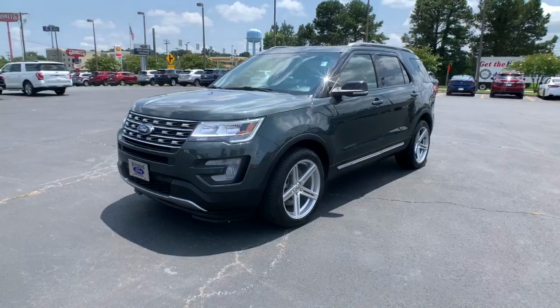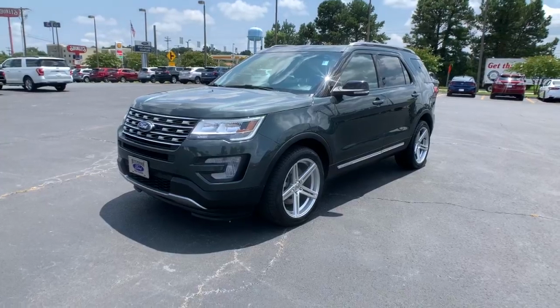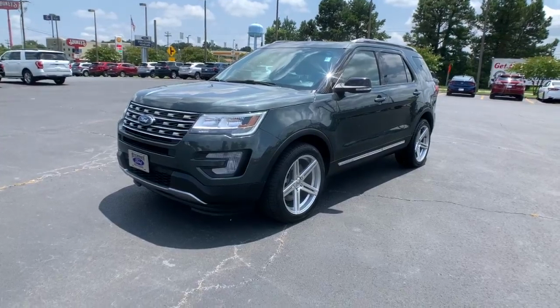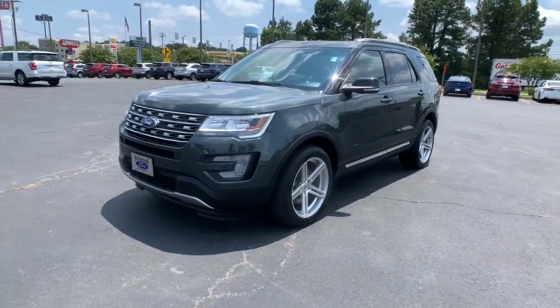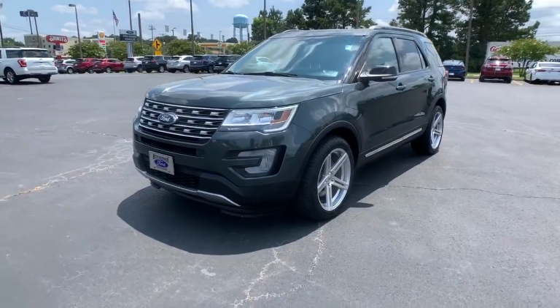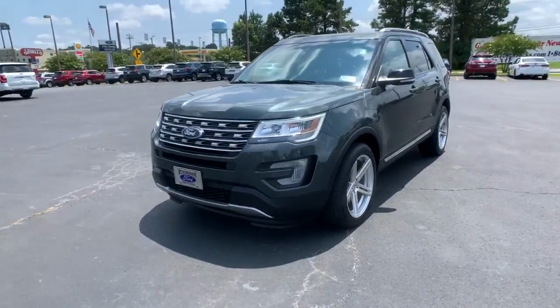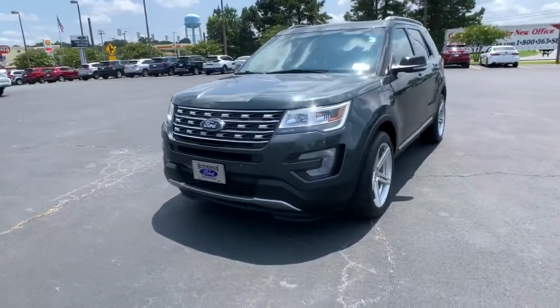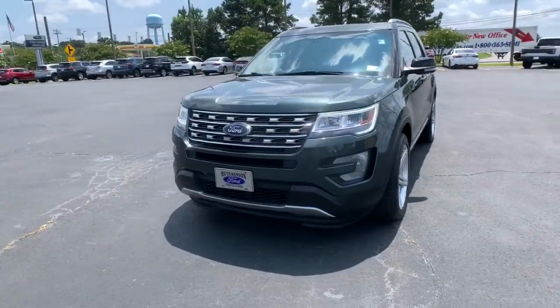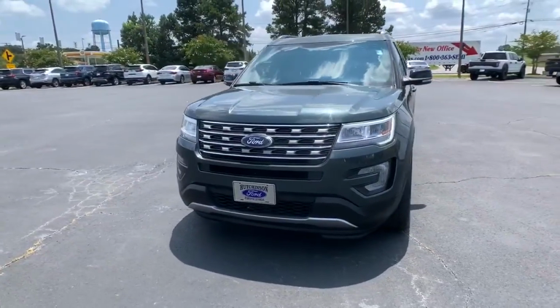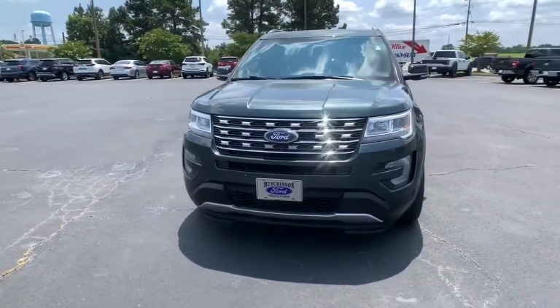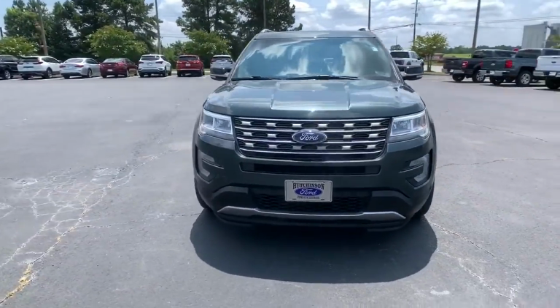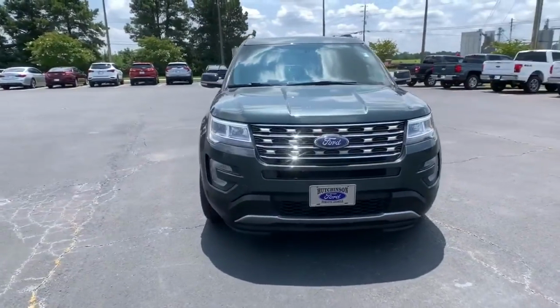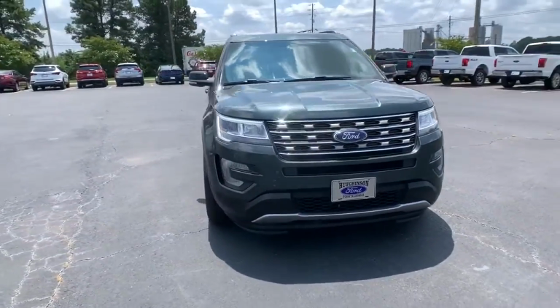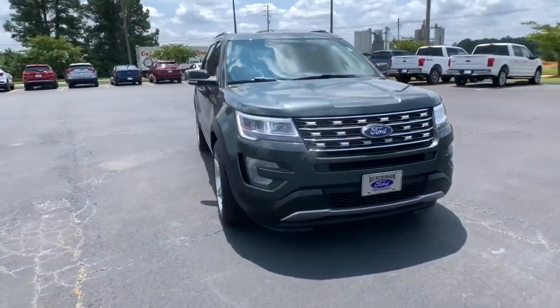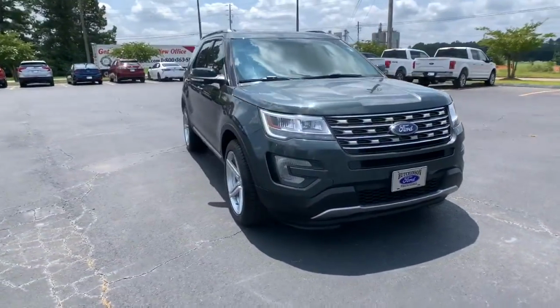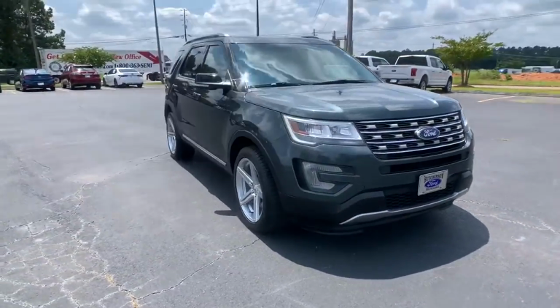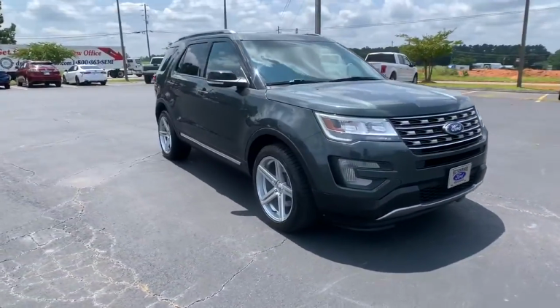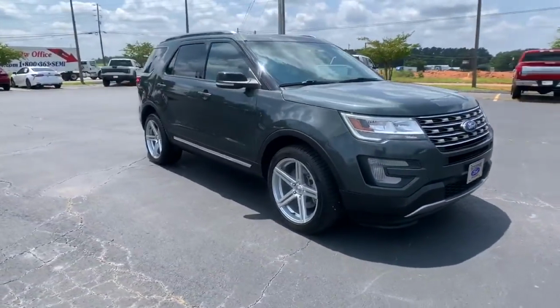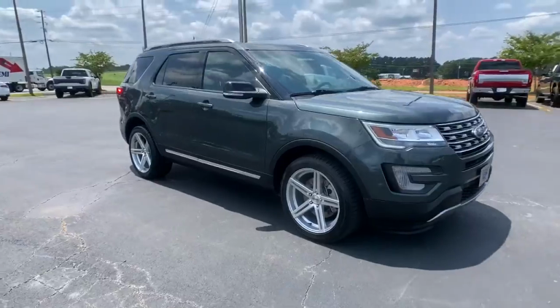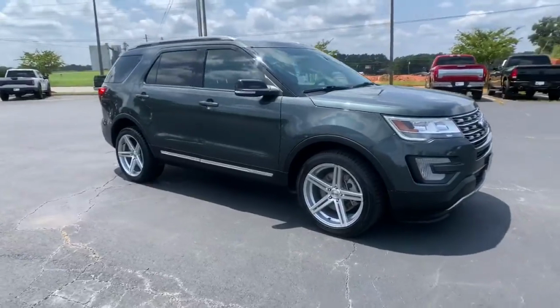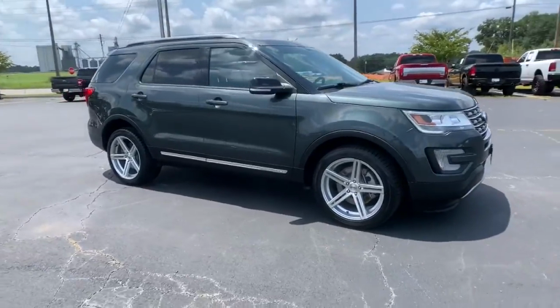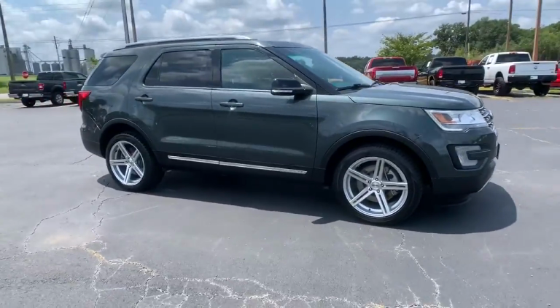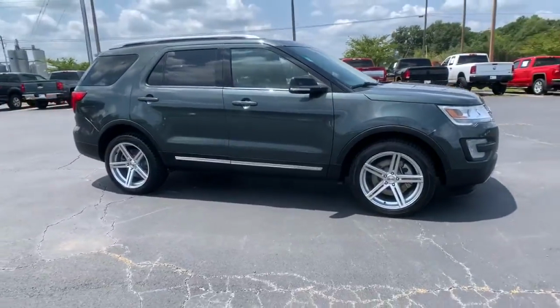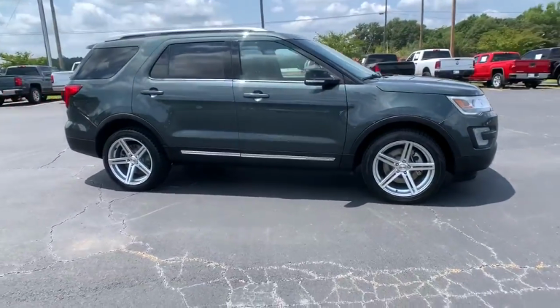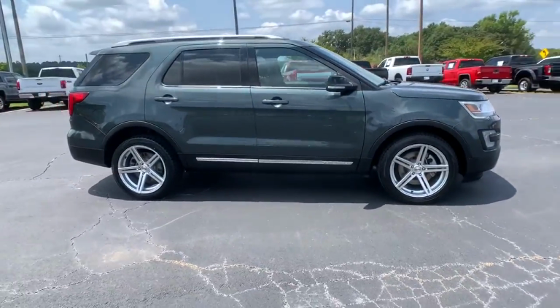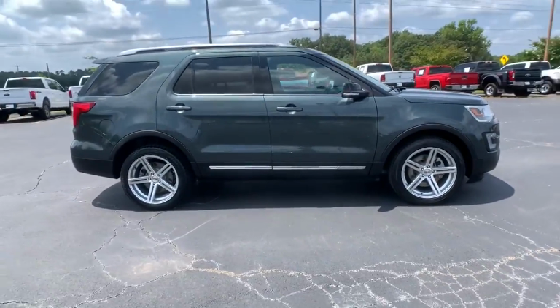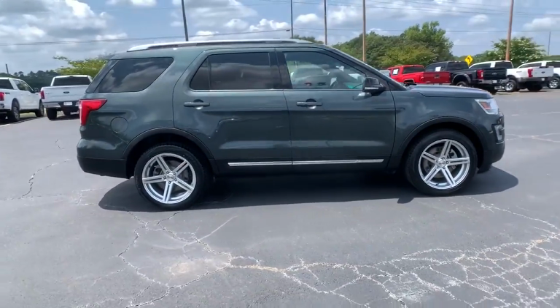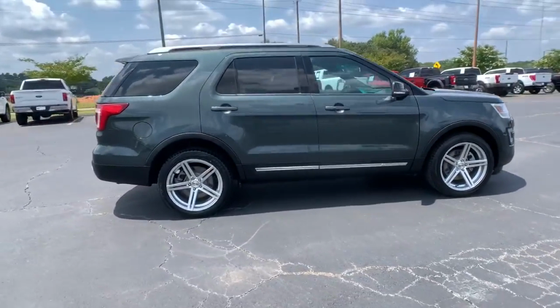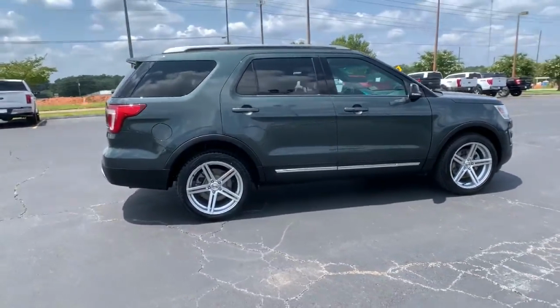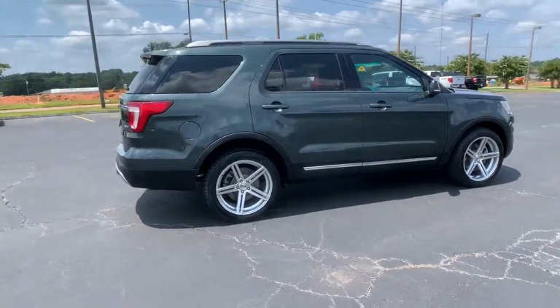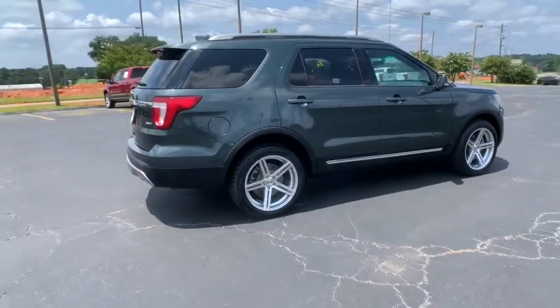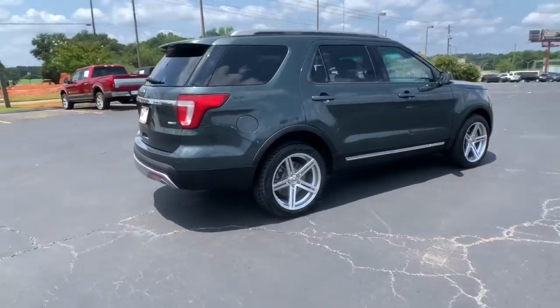Introducing the 2016 Ford Explorer. This vehicle is an outstanding buy with fewer than 60,000 miles on the odometer.